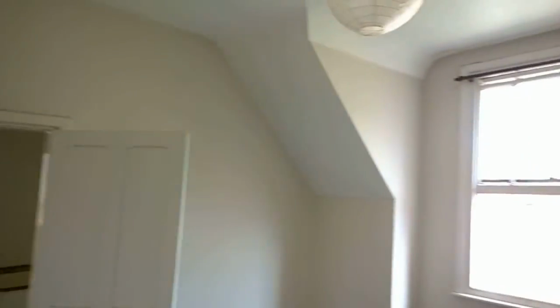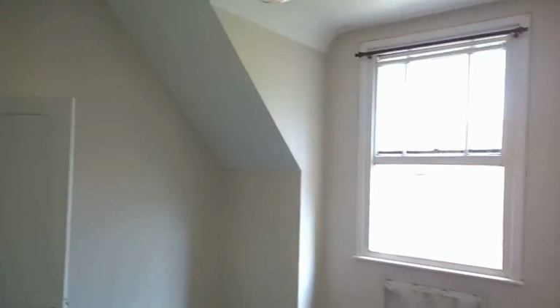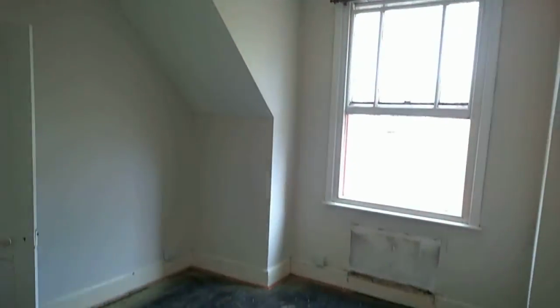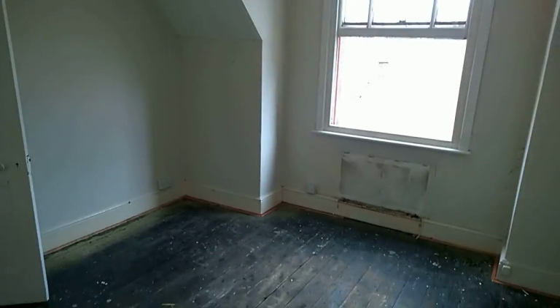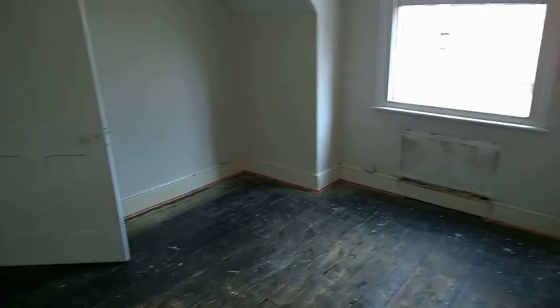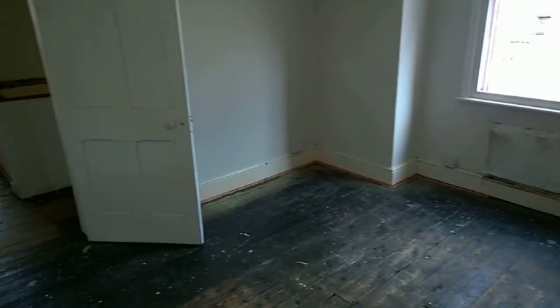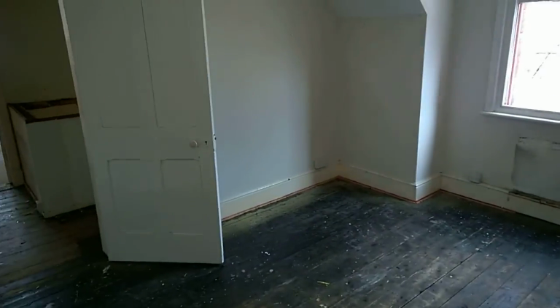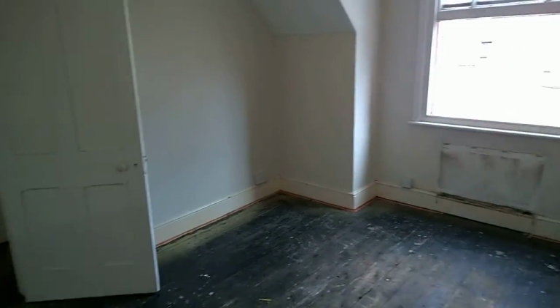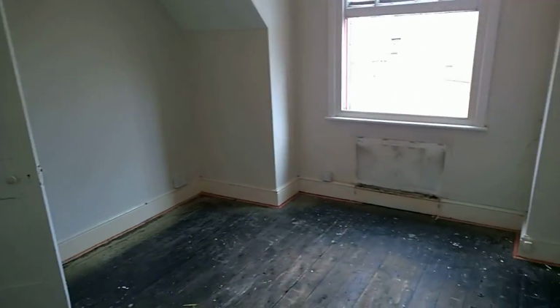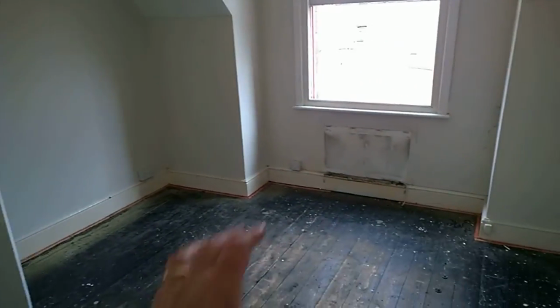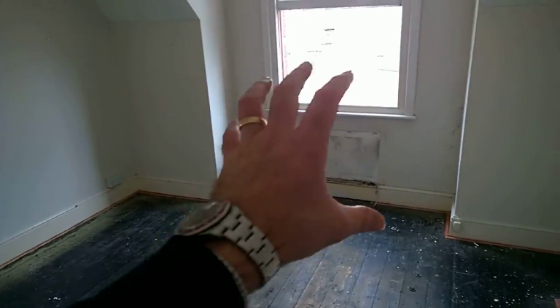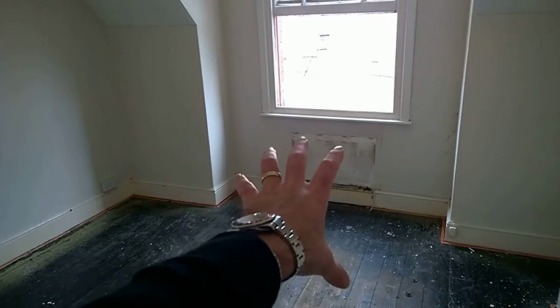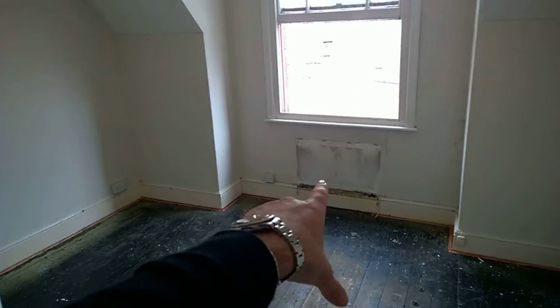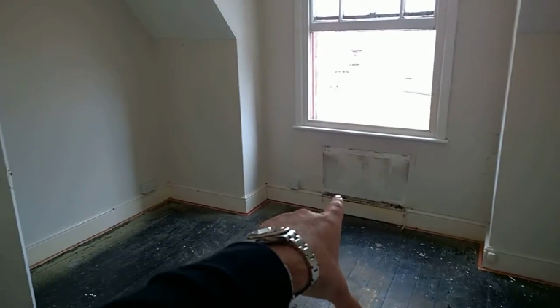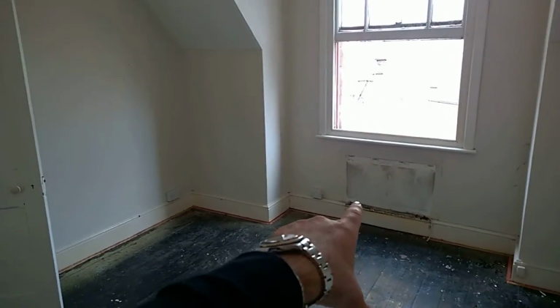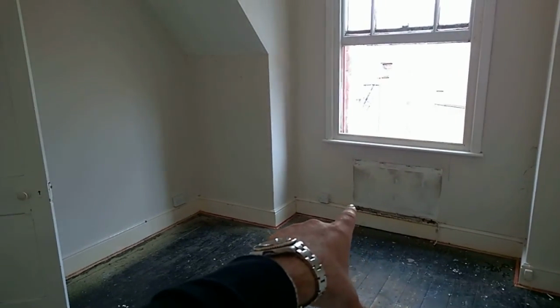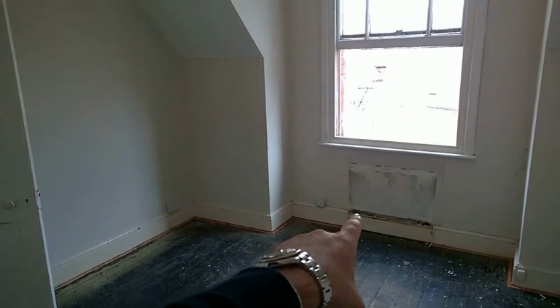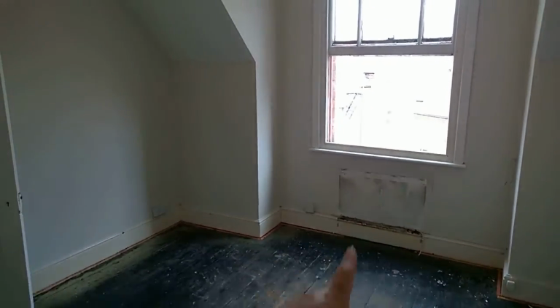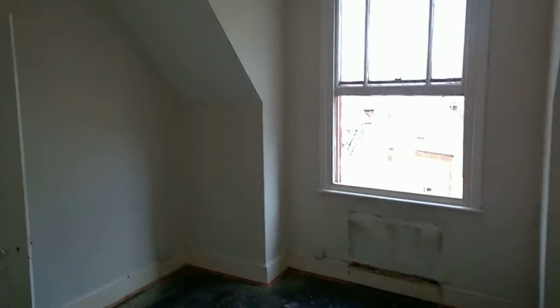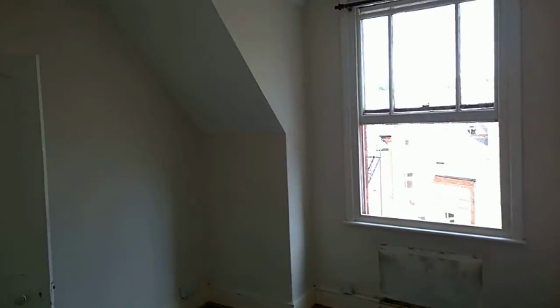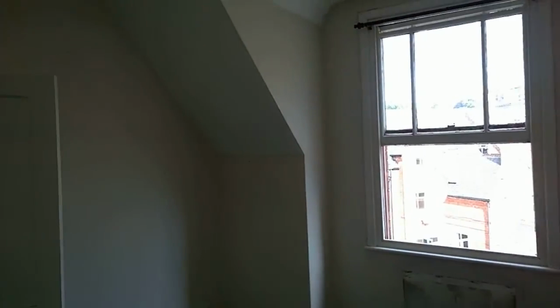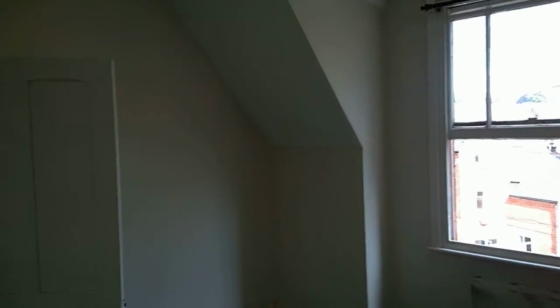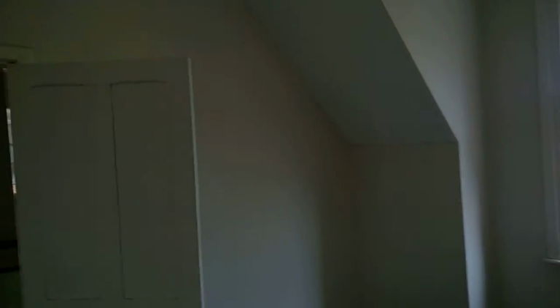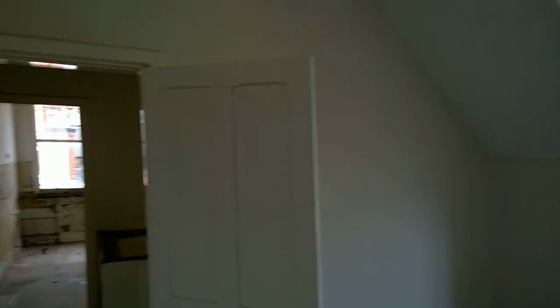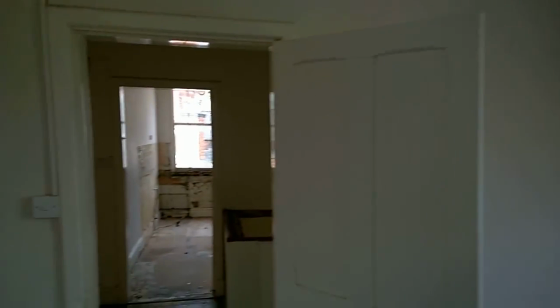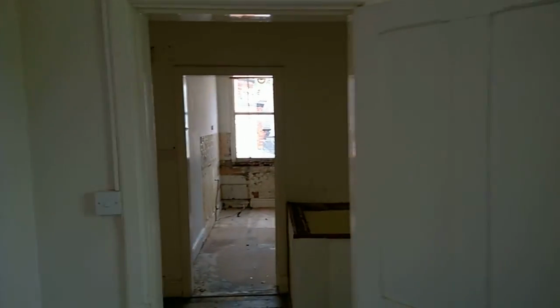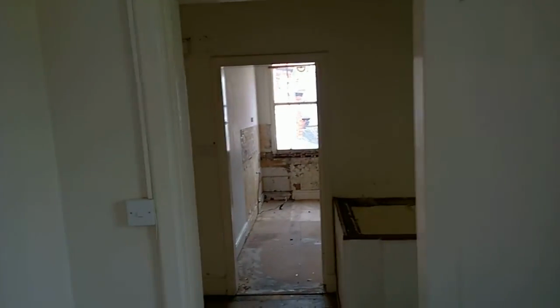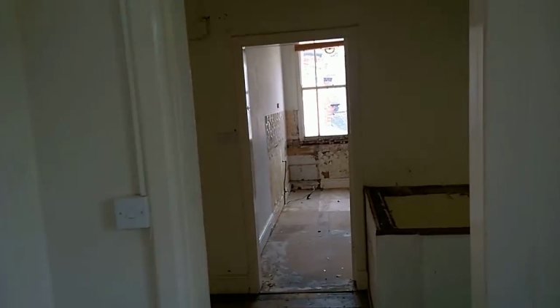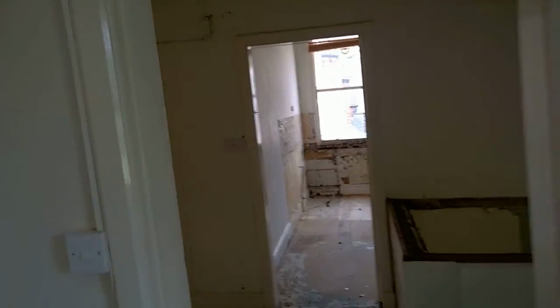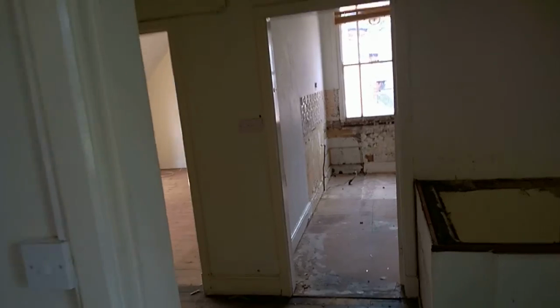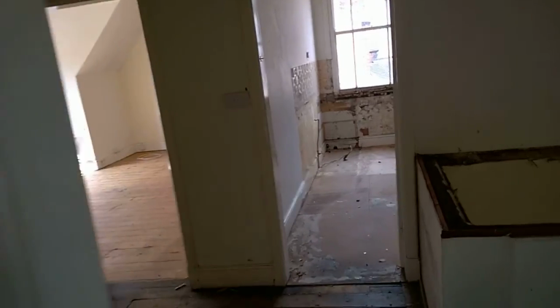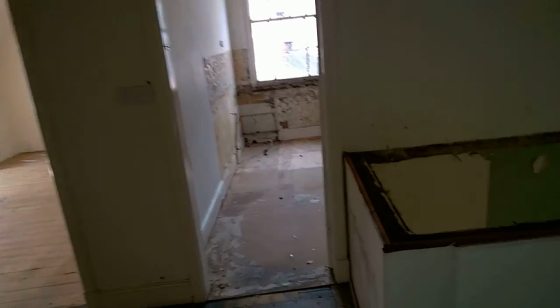I'm just noticing things for the first time as I'm going through. Another radiator come out there. Re-plastering throughout as well.